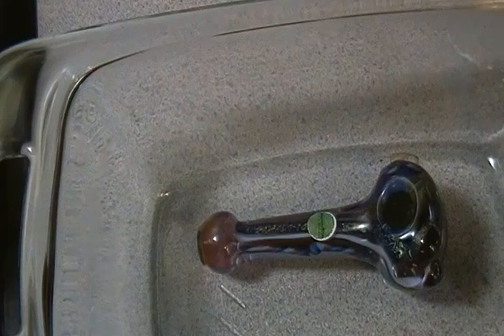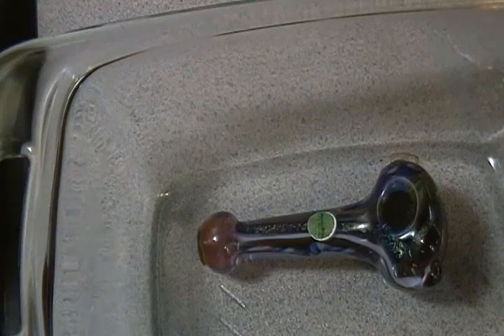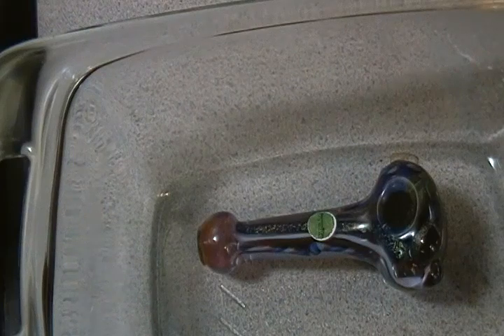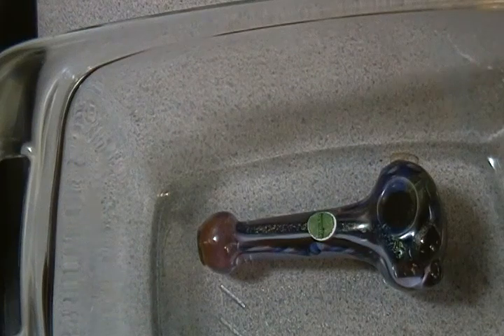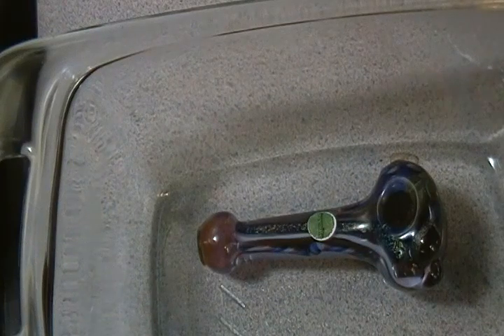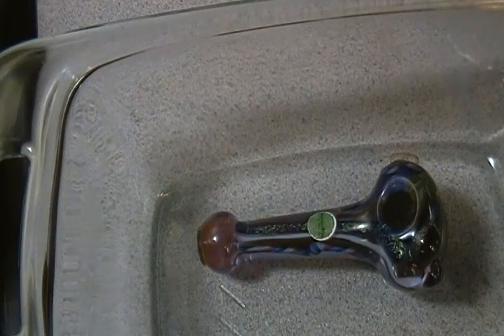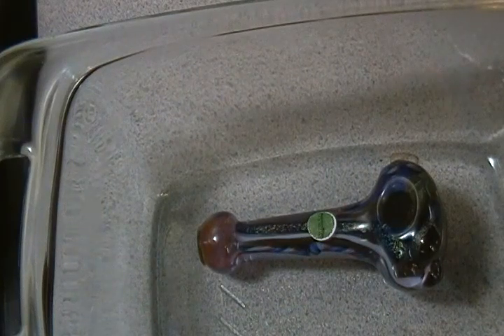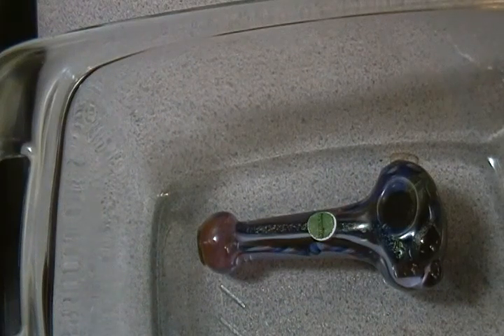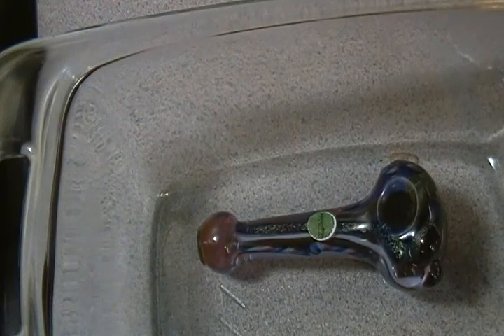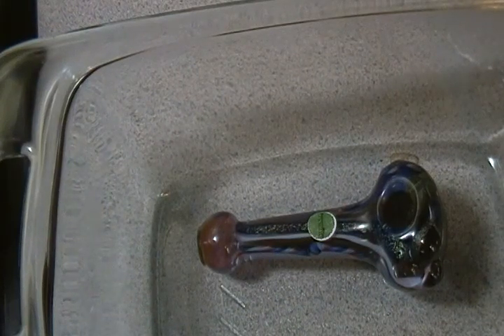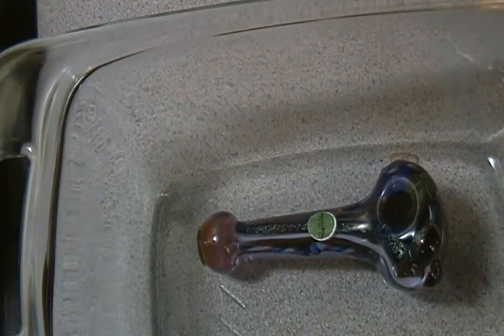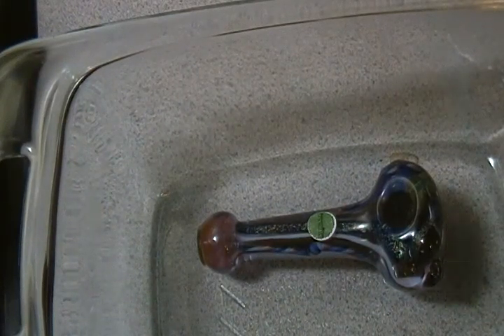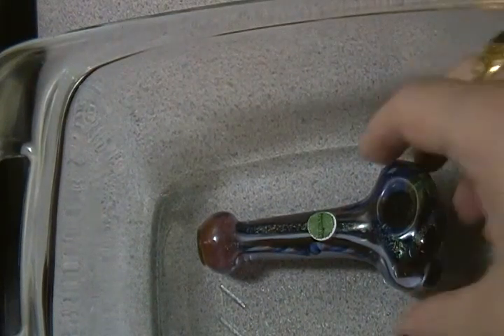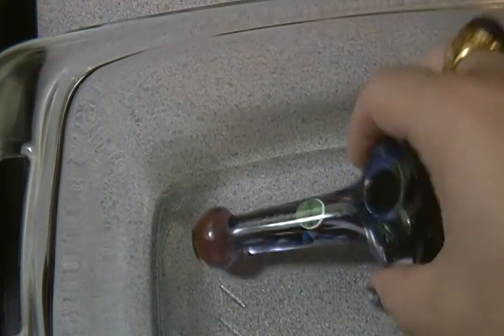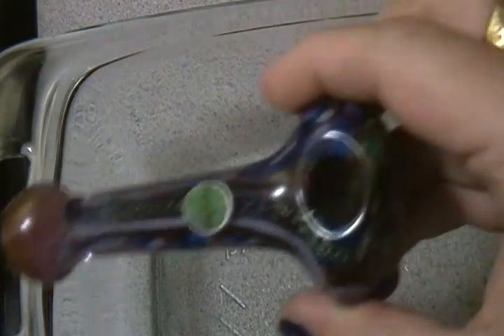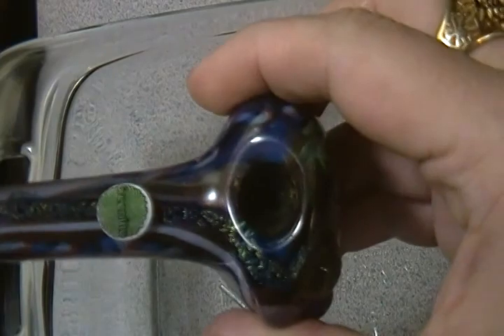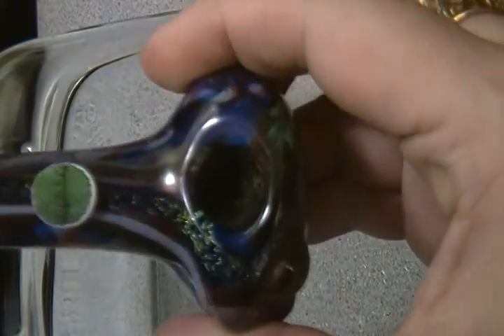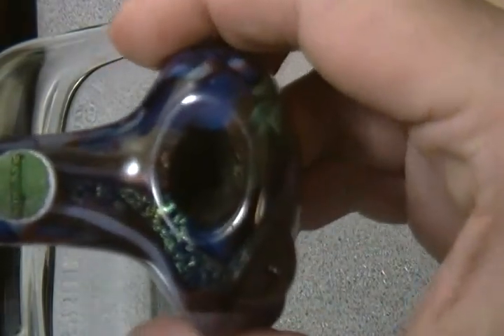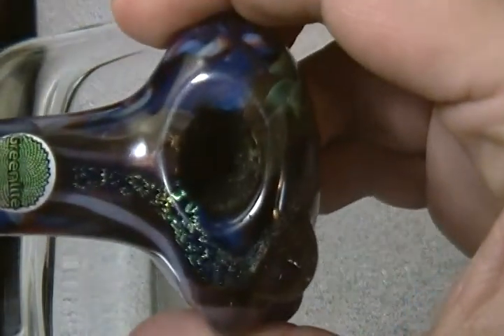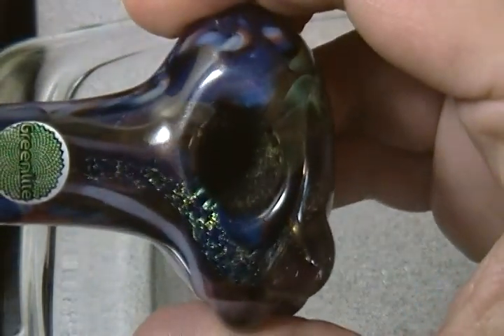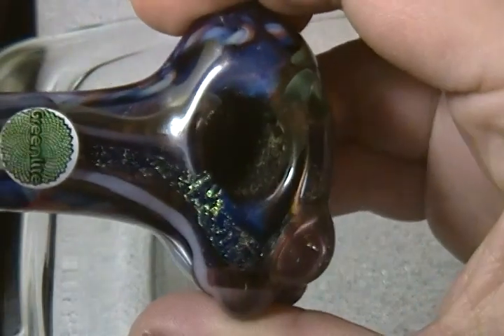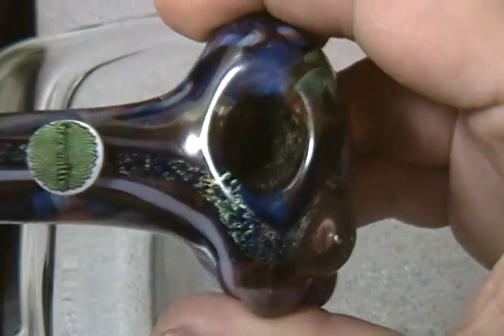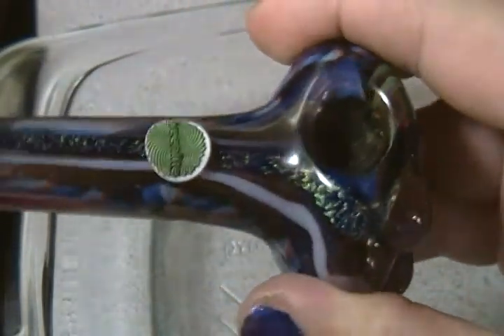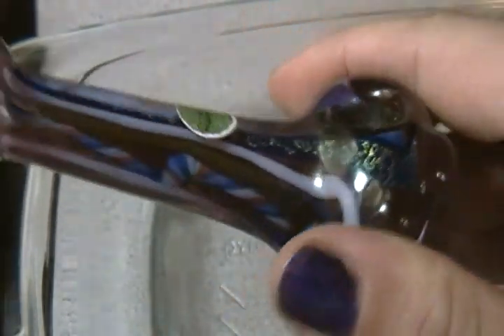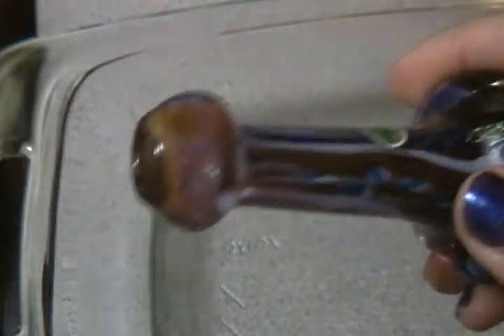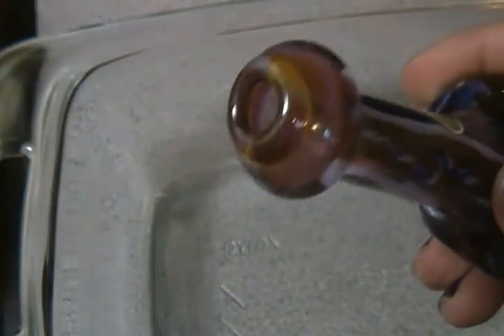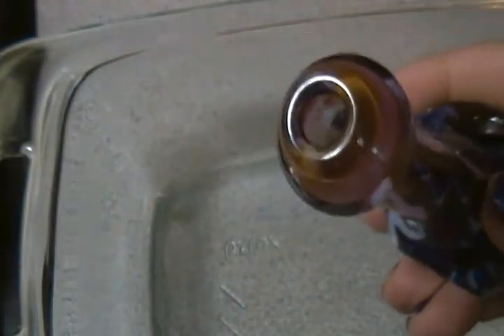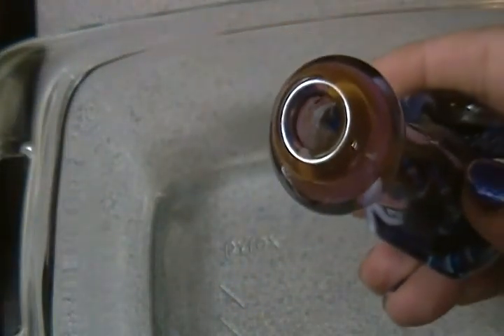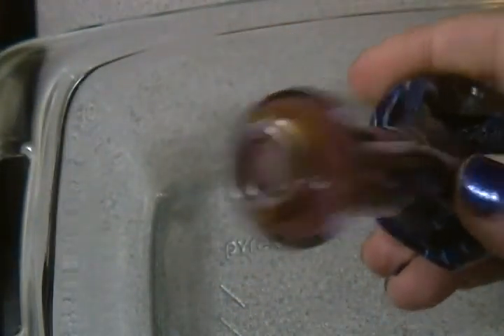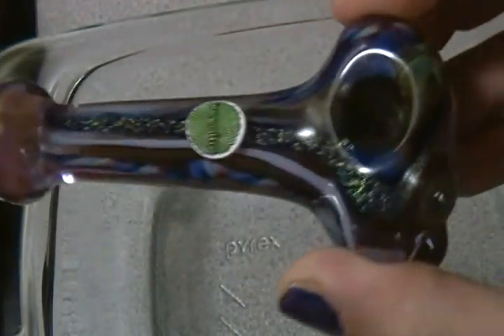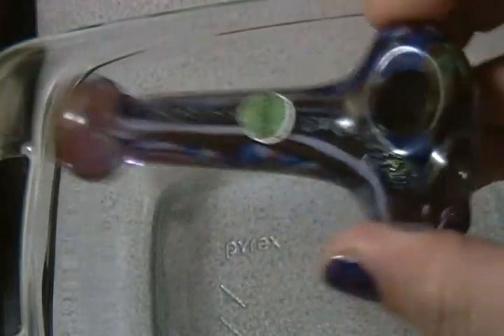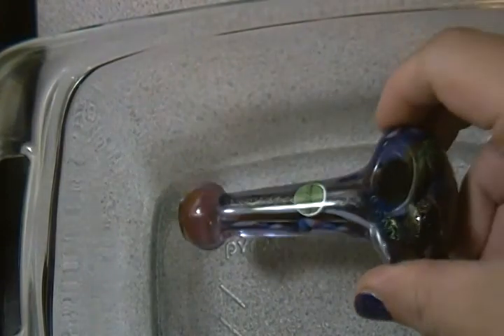Hey guys, it's Oz. I'm just doing a quick video here. As you can see, my bowl is a little dirty, so I thought I'd do a quick clean of it.